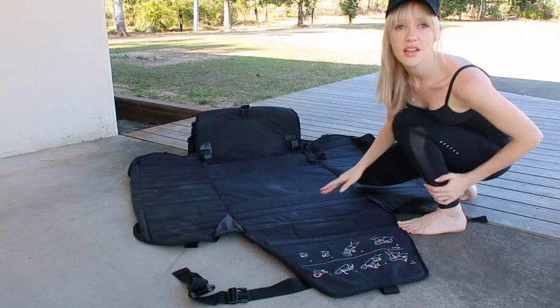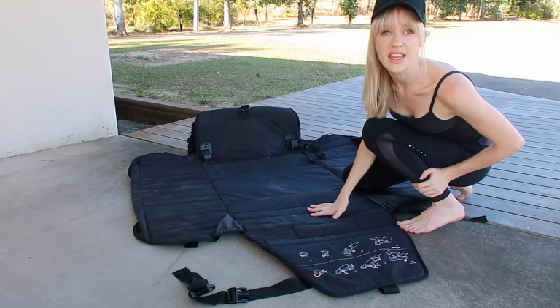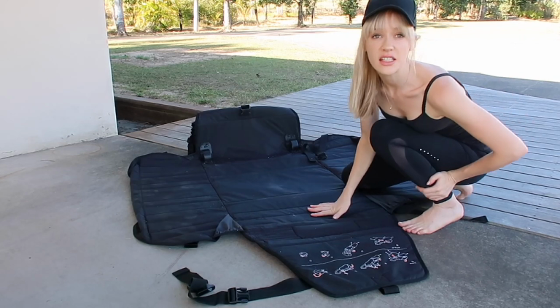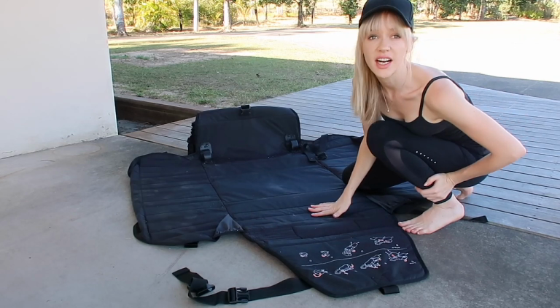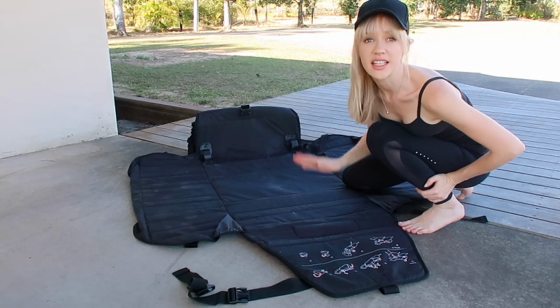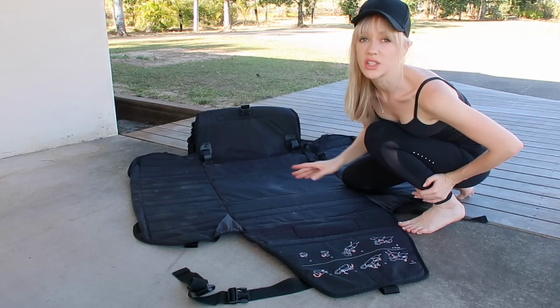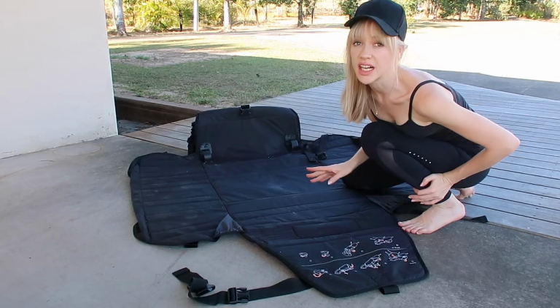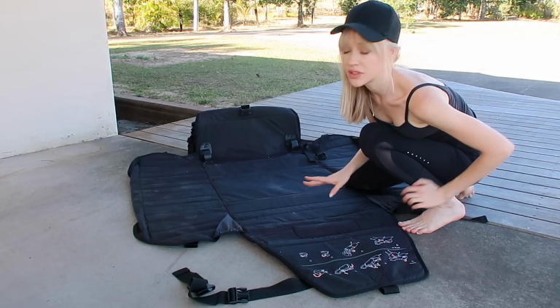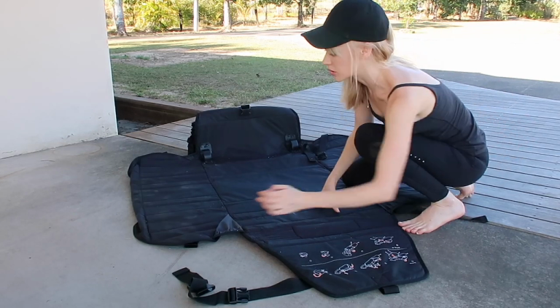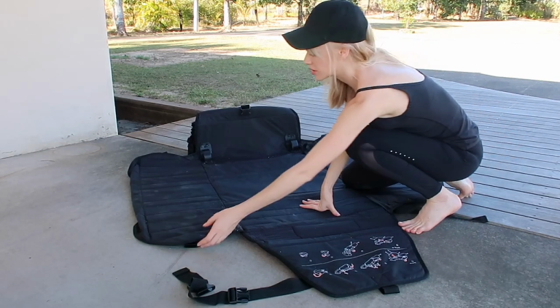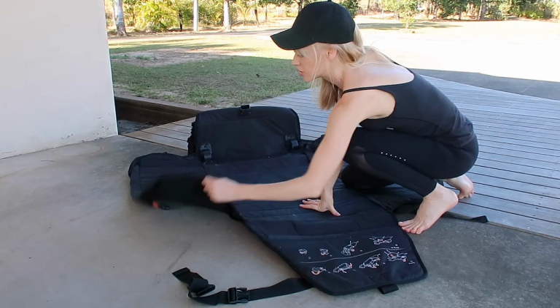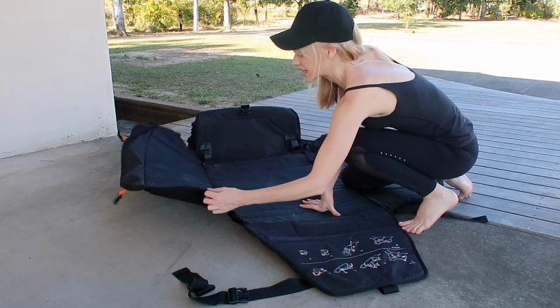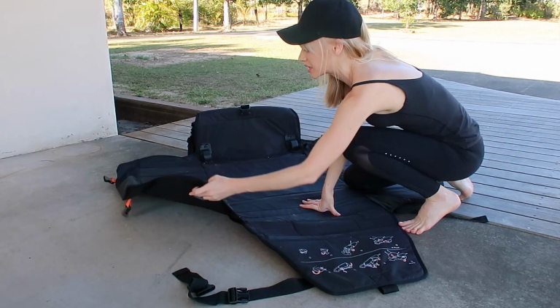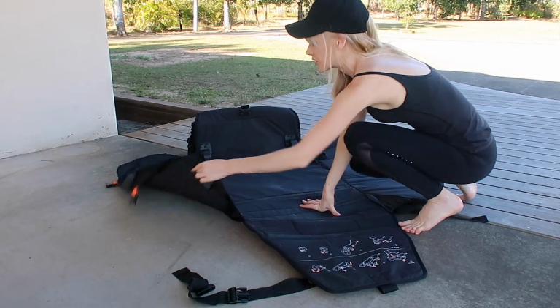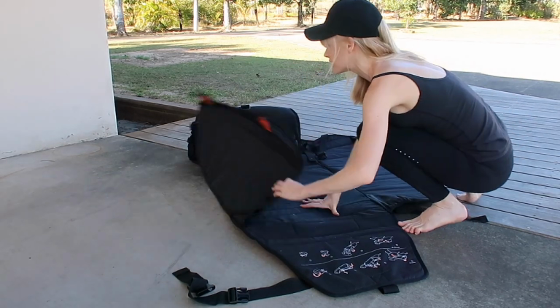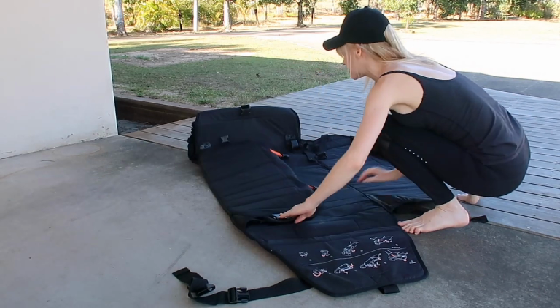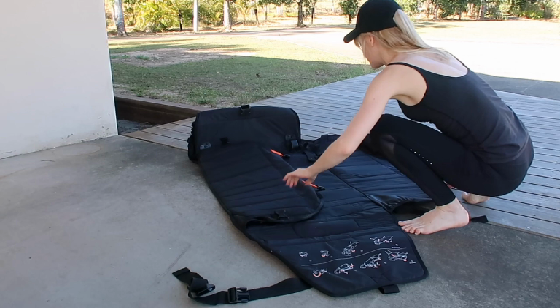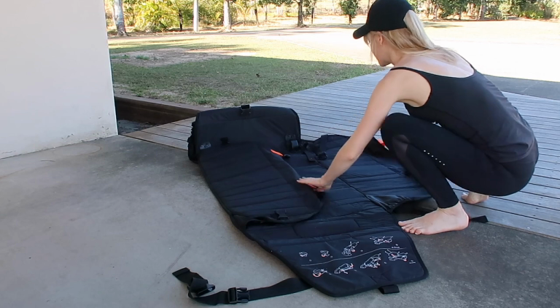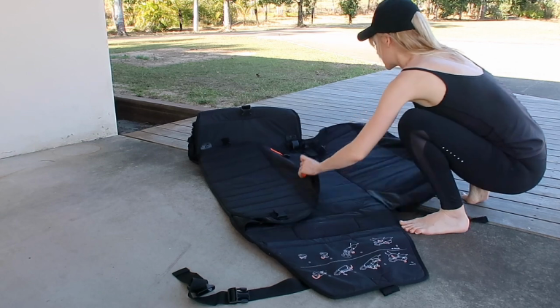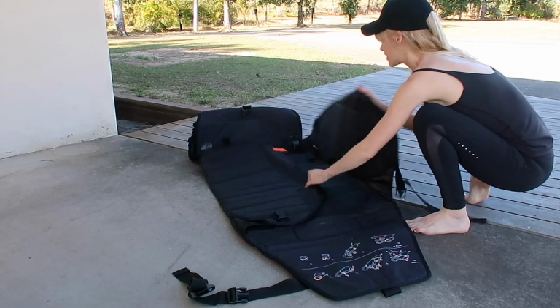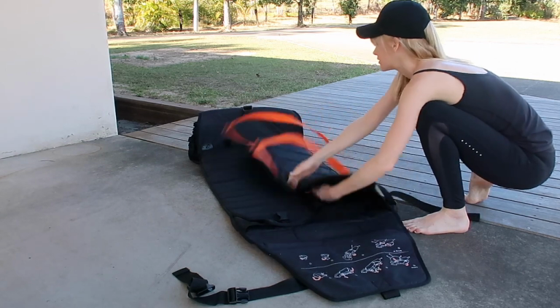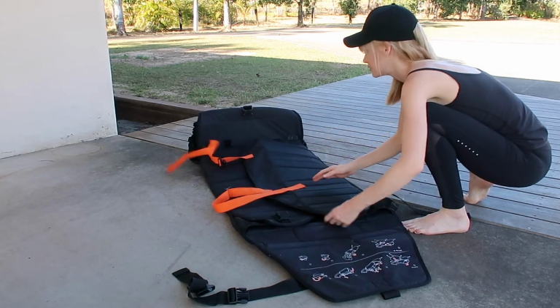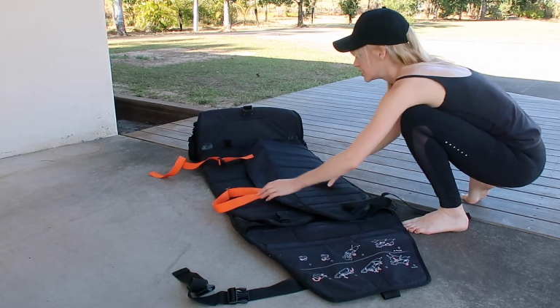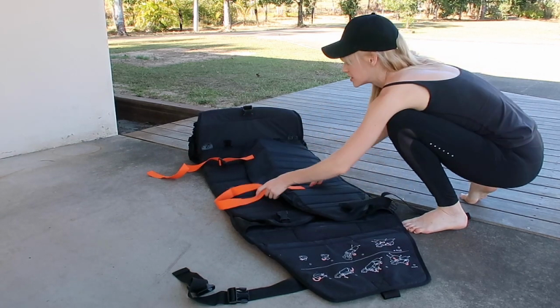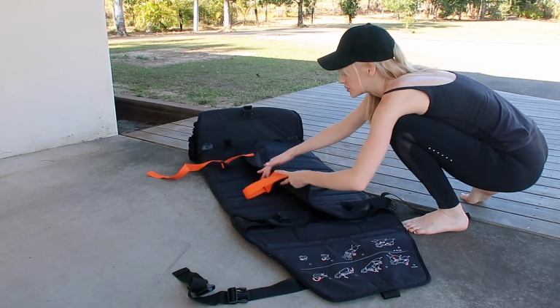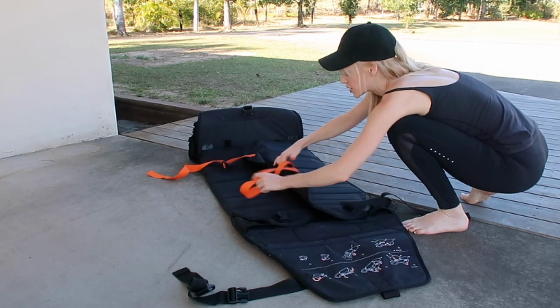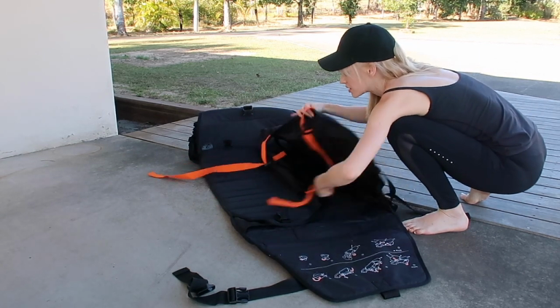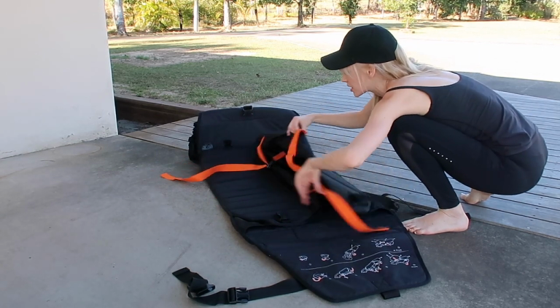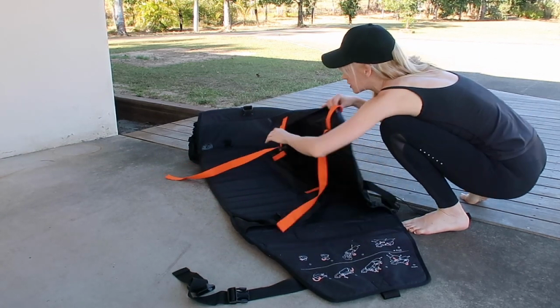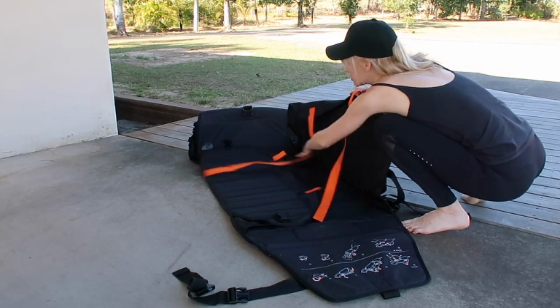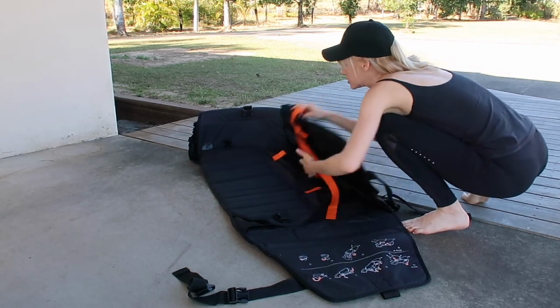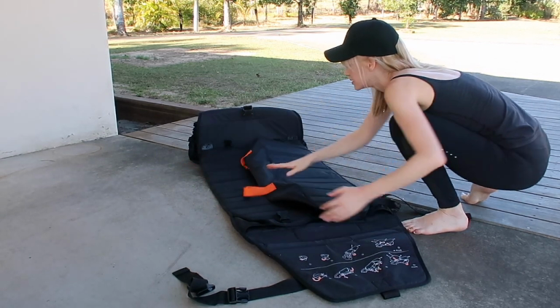The easiest part is rolling it up so the two side flaps go in, keep the straps on the other side.